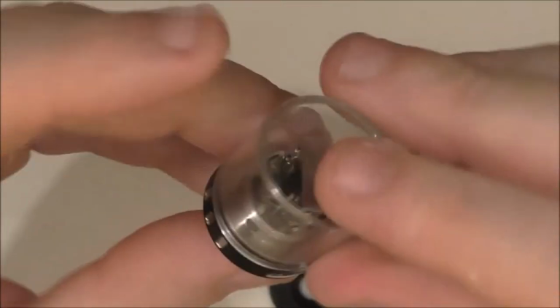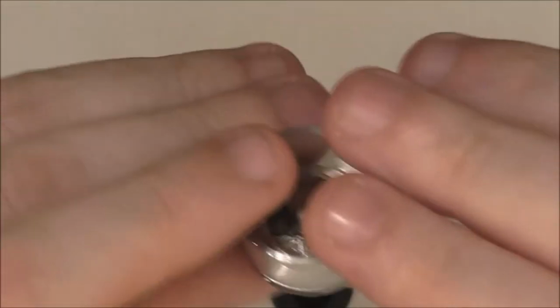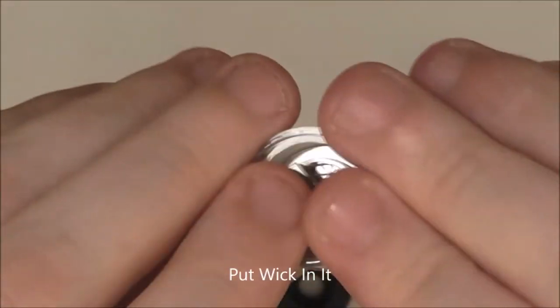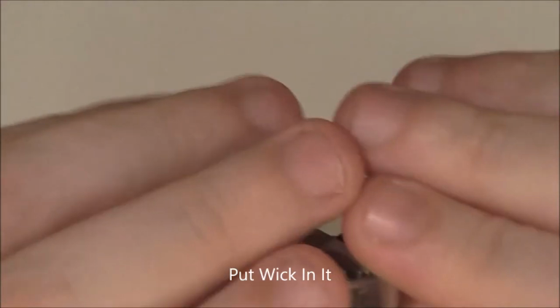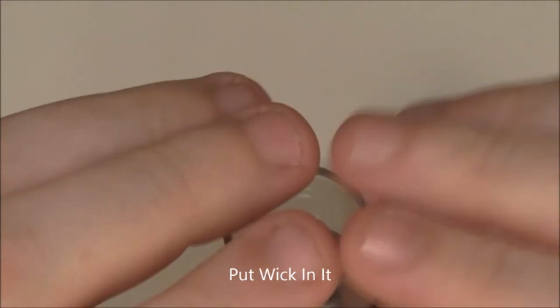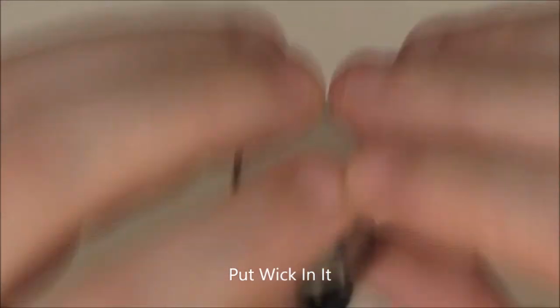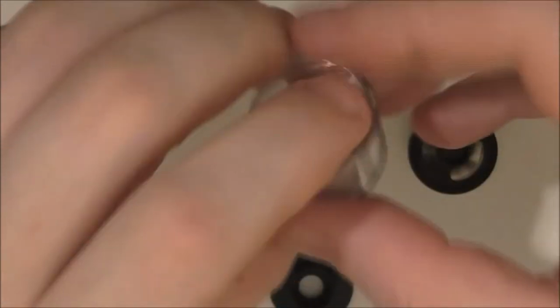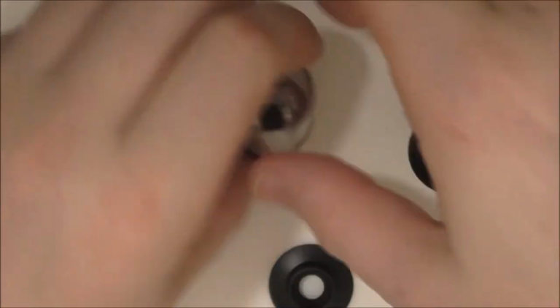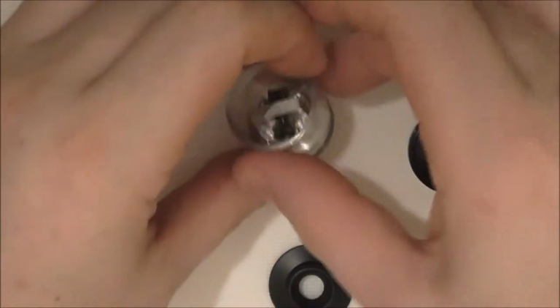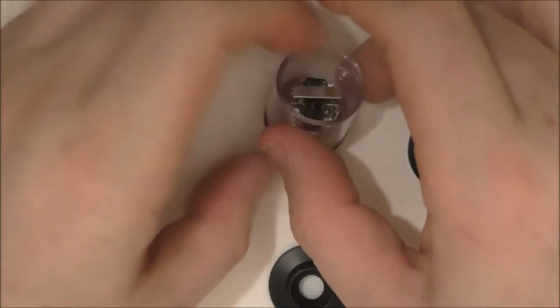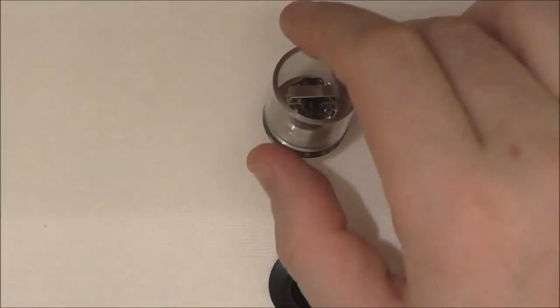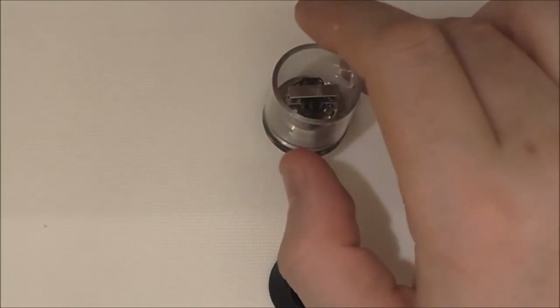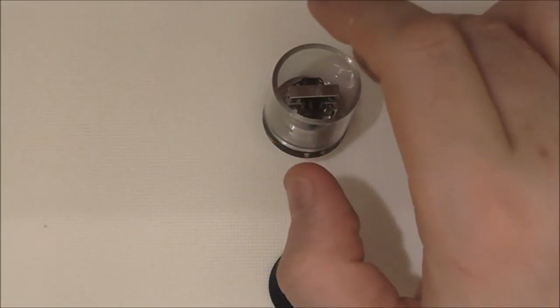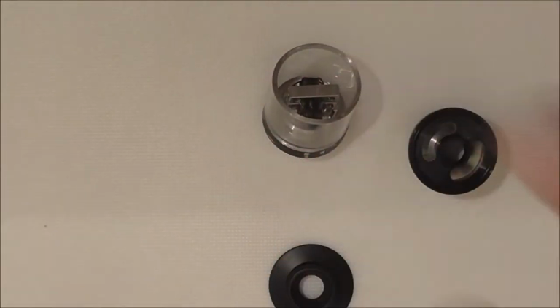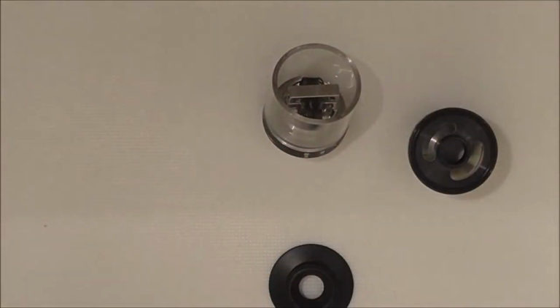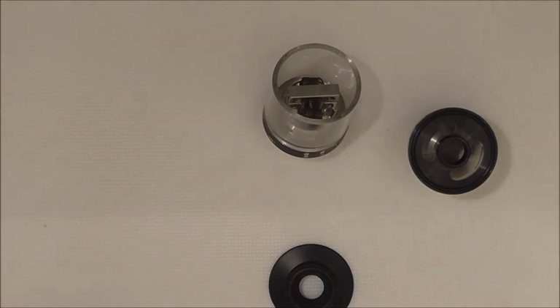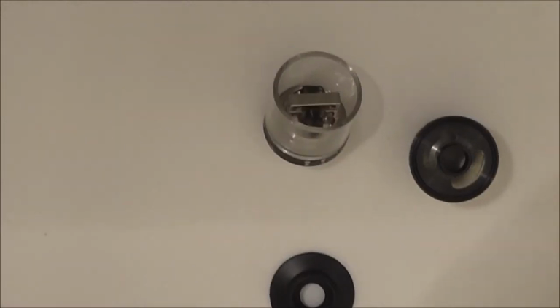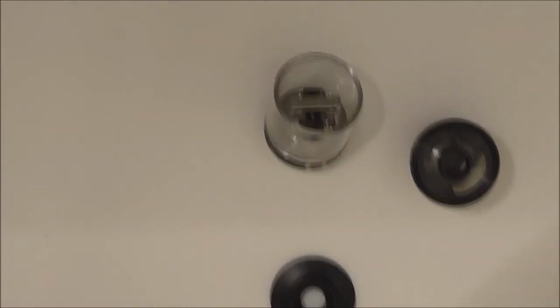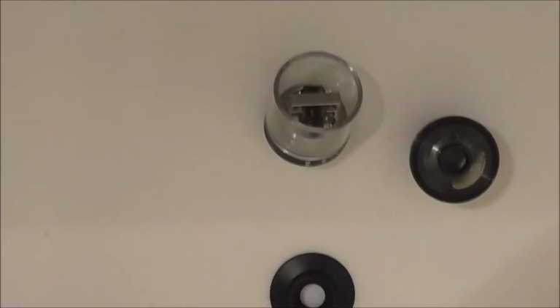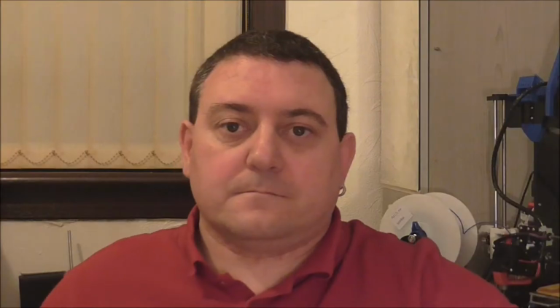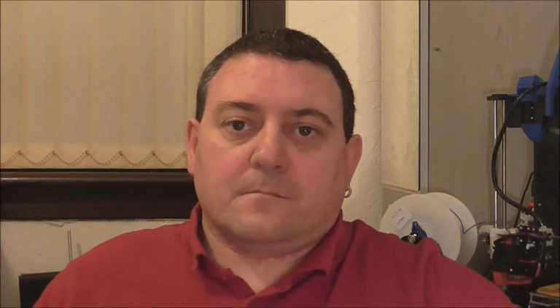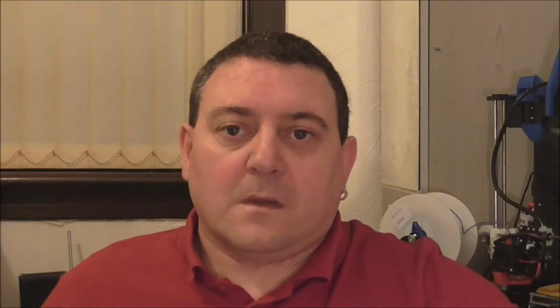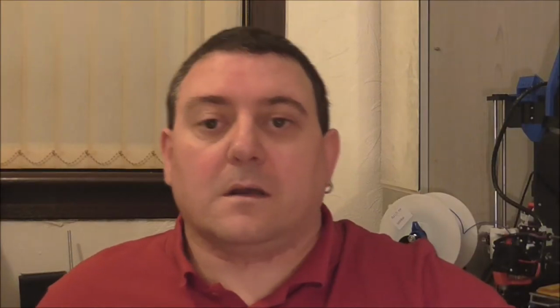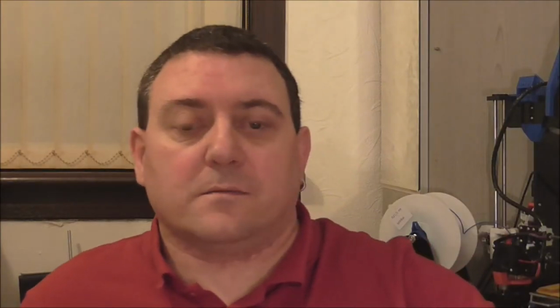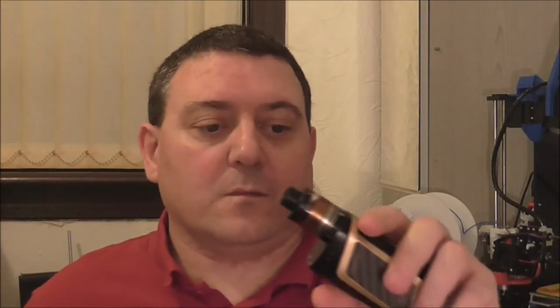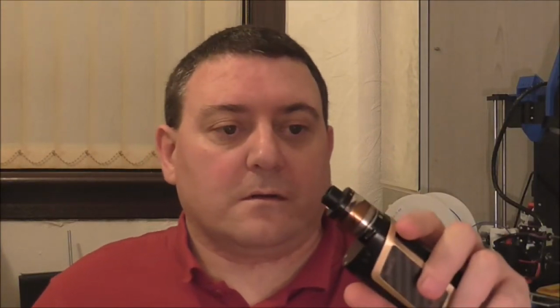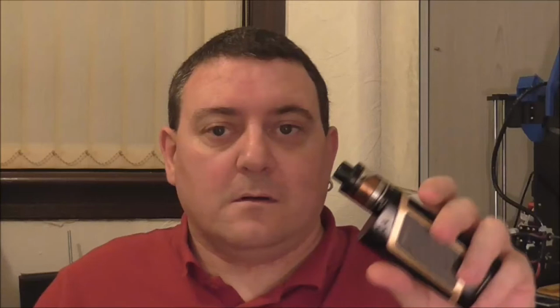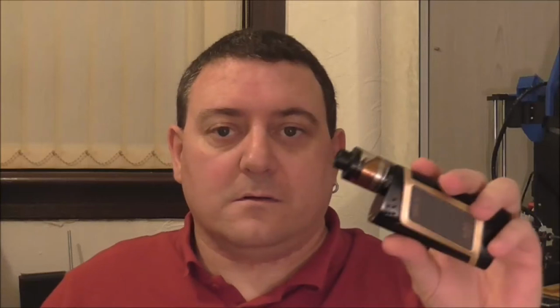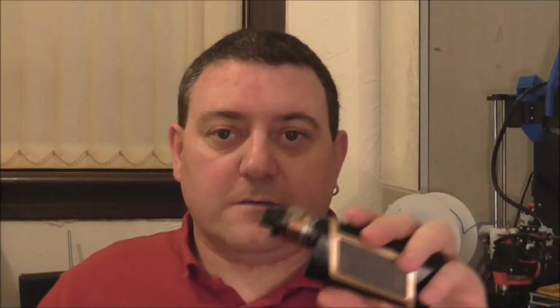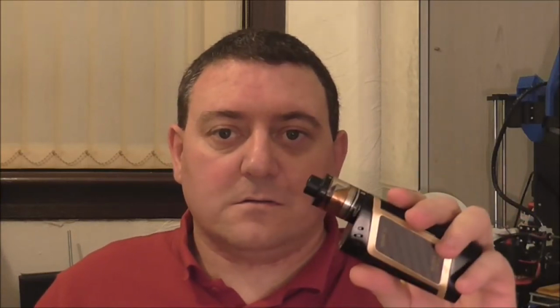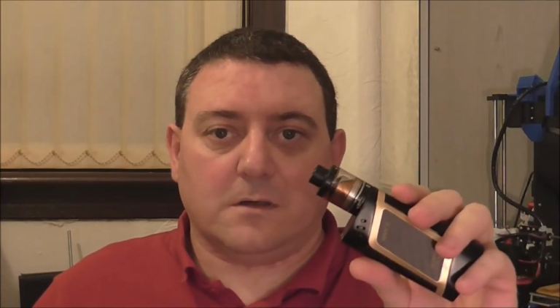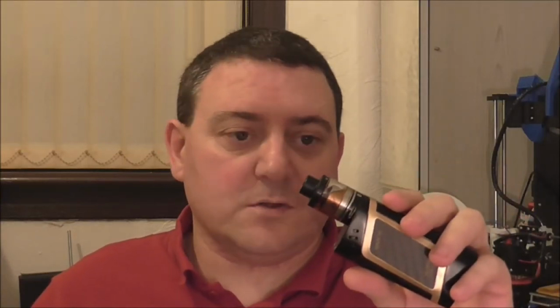So I'm going to coil this up and I'll get you up top. Right guys, up top with the Jellyfish by Vapjoy.